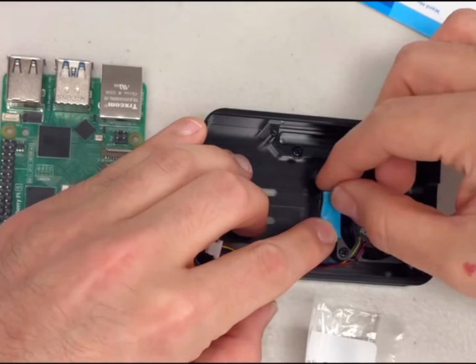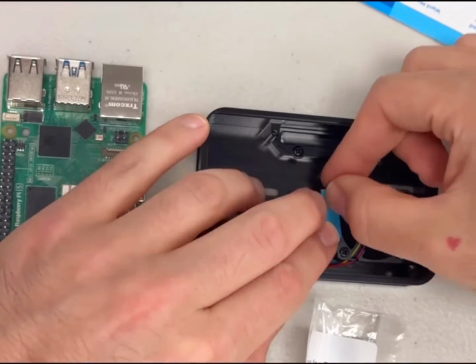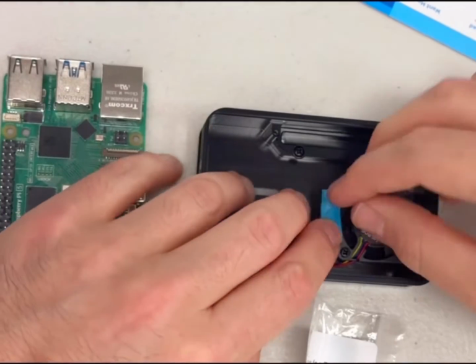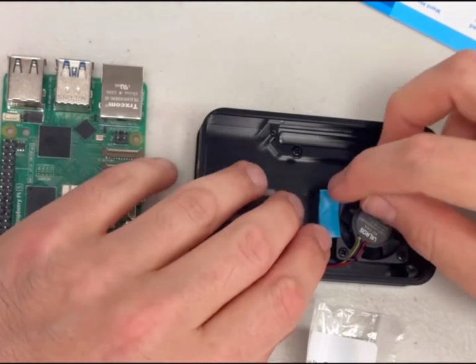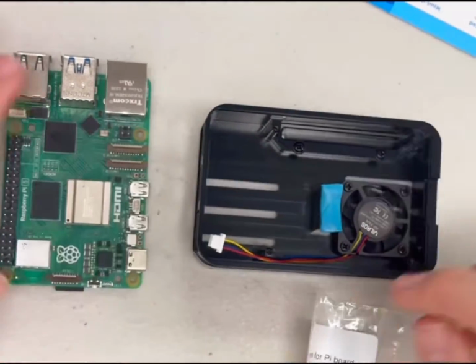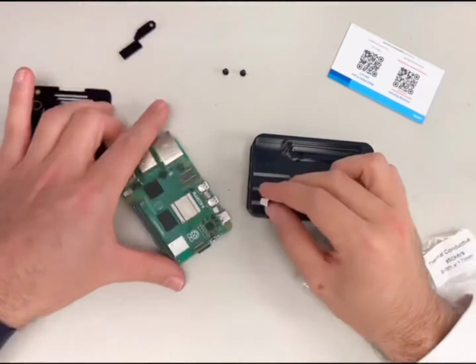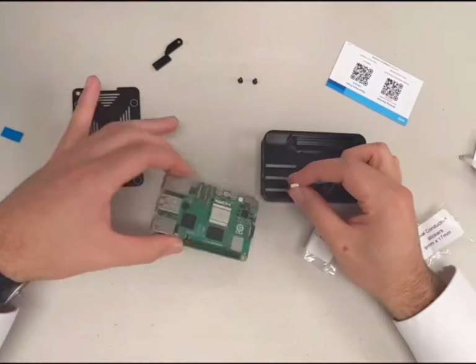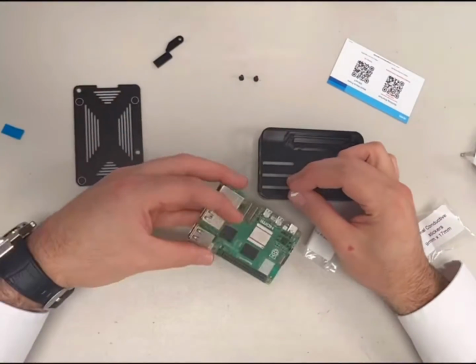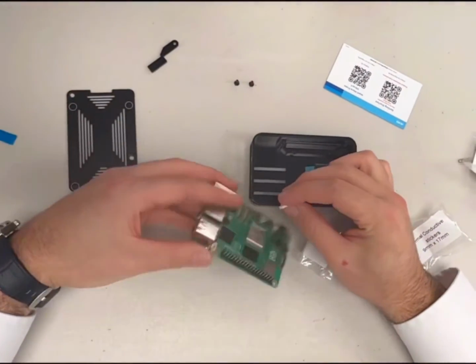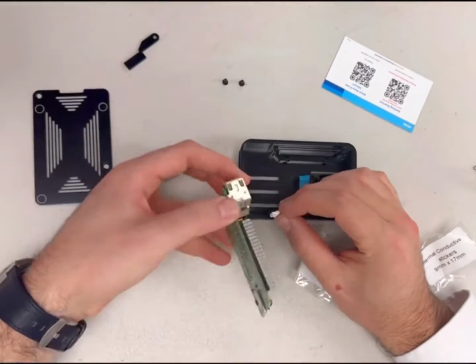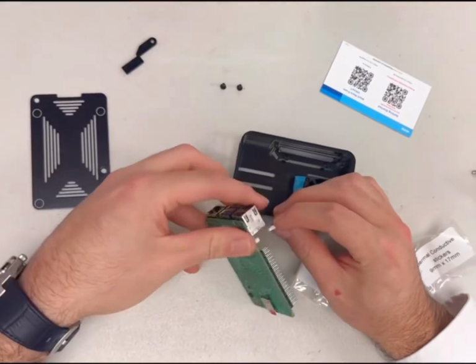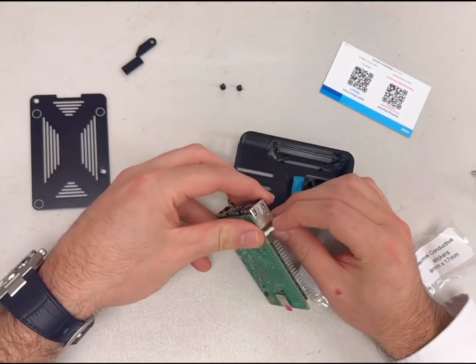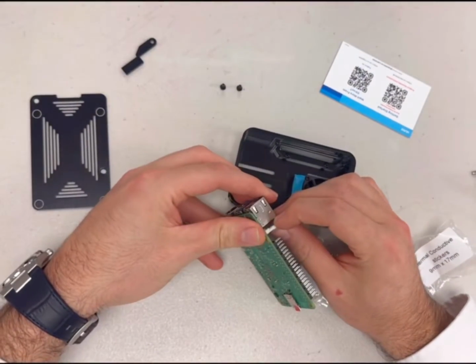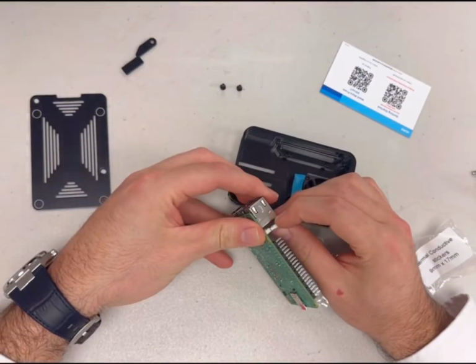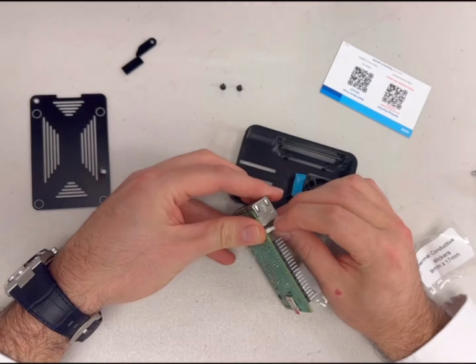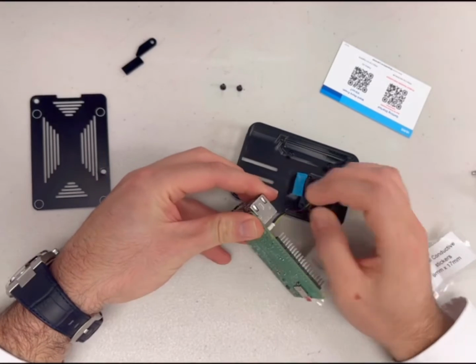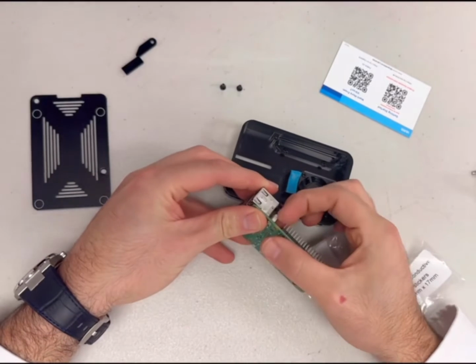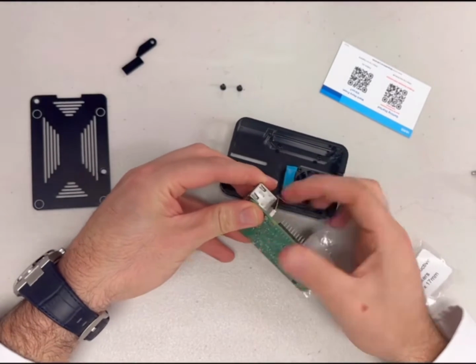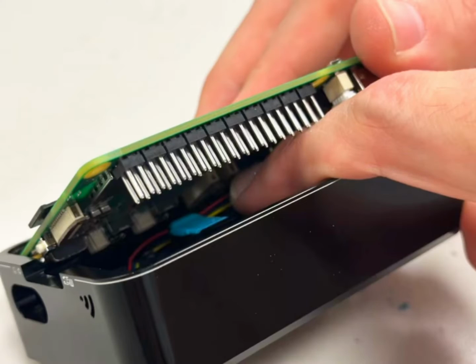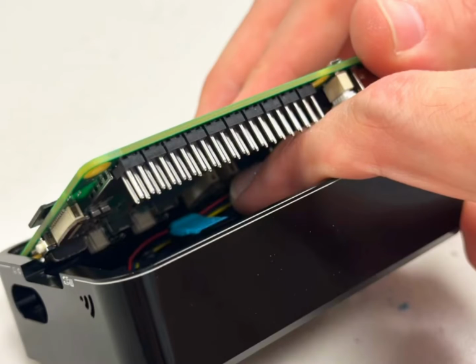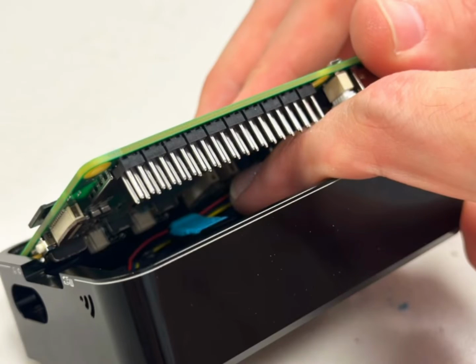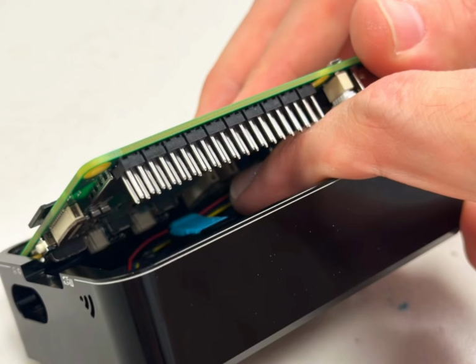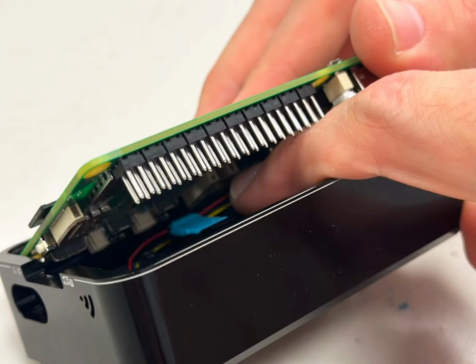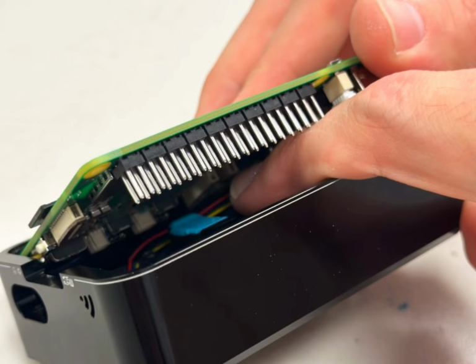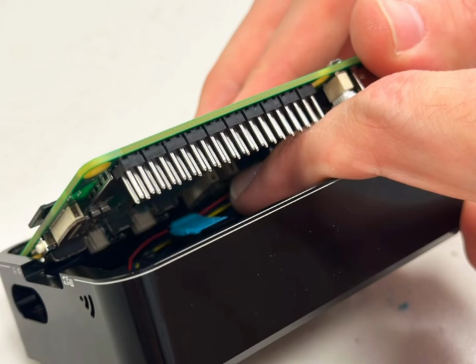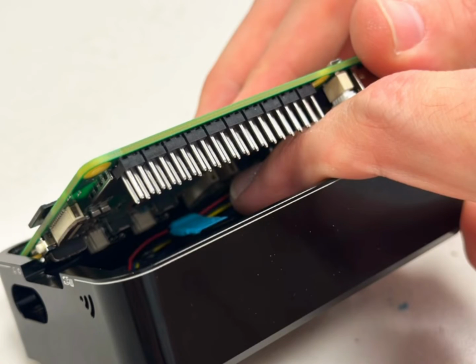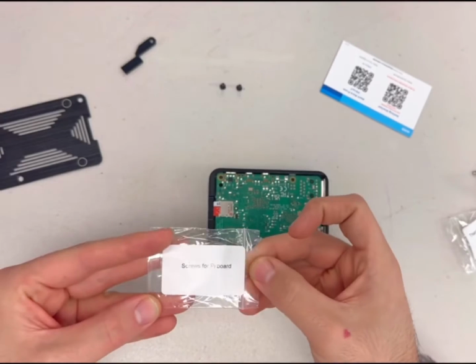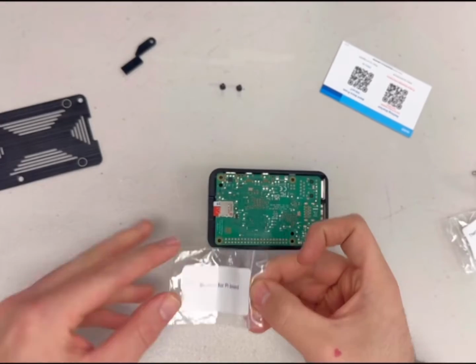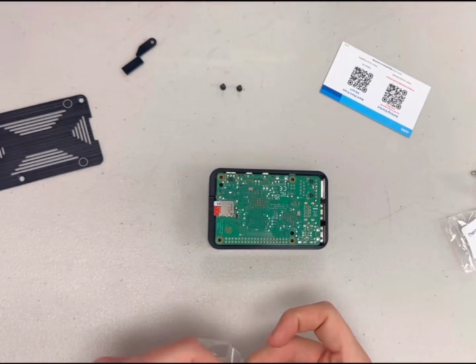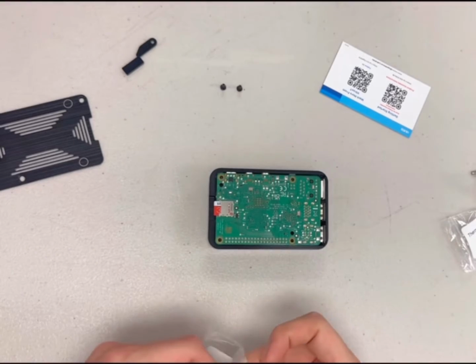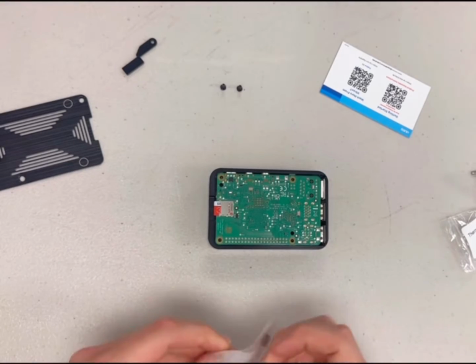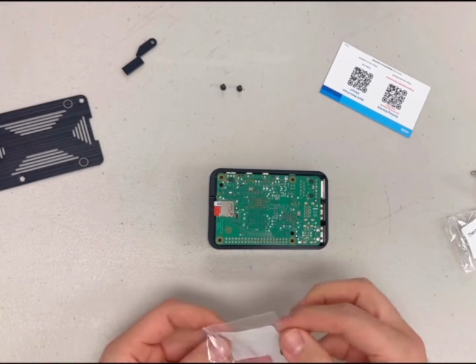Connect the fan to the fan port on the Raspberry Pi board and install the board into place by sliding the board in with the port side first. Use your finger to ensure that the fan wires do not get stuck between the heatsink column and the chip.